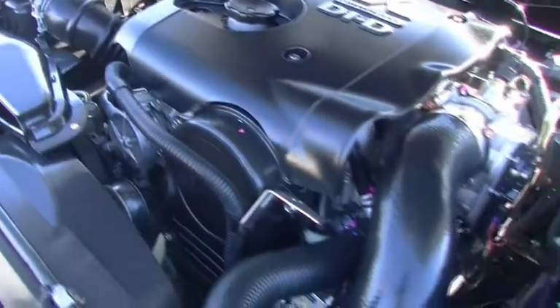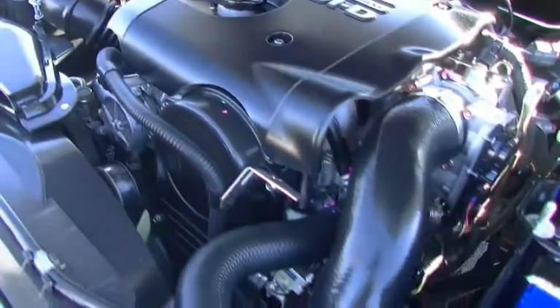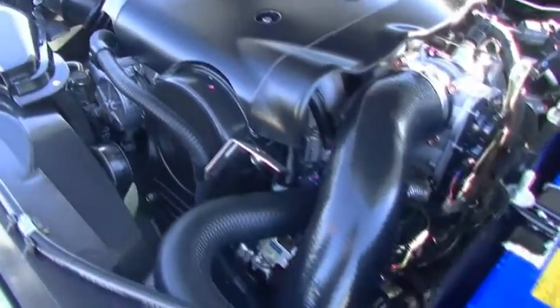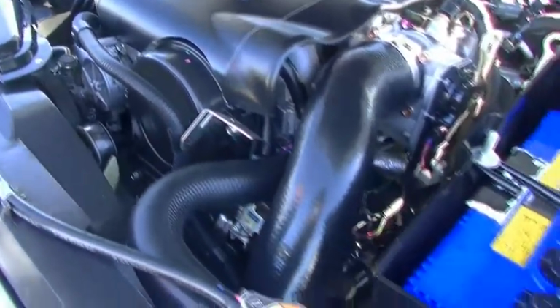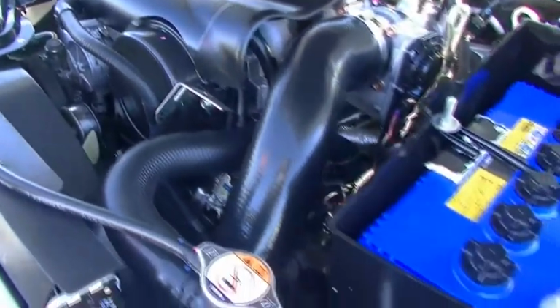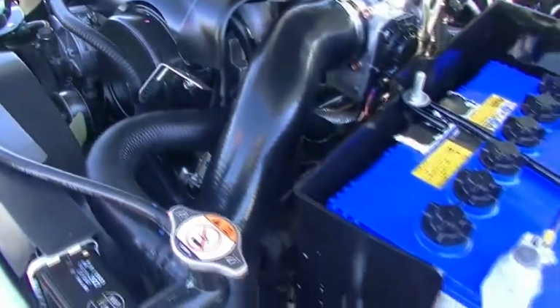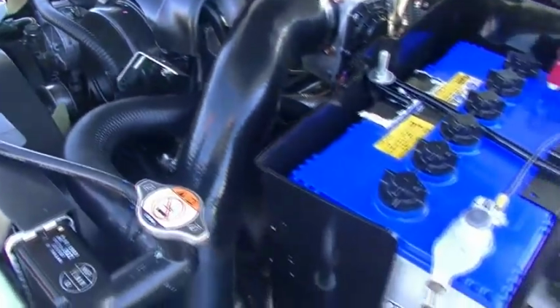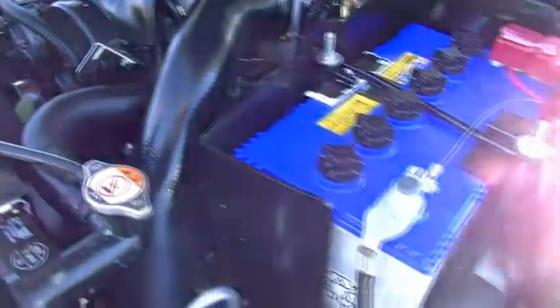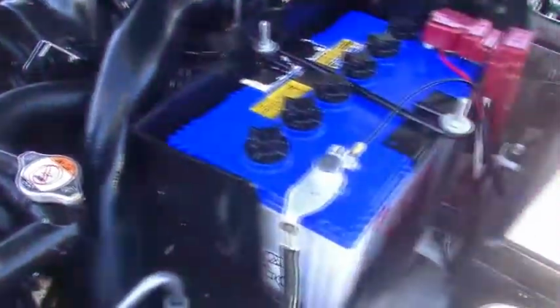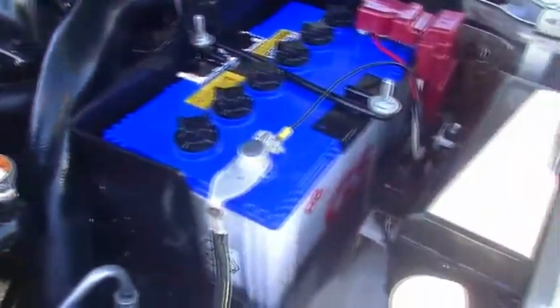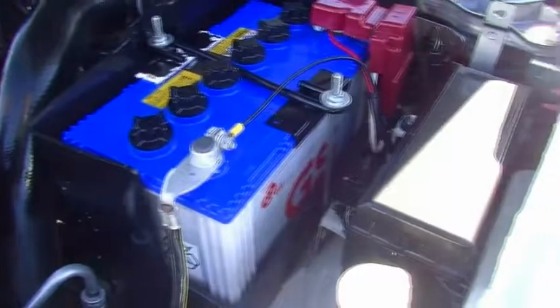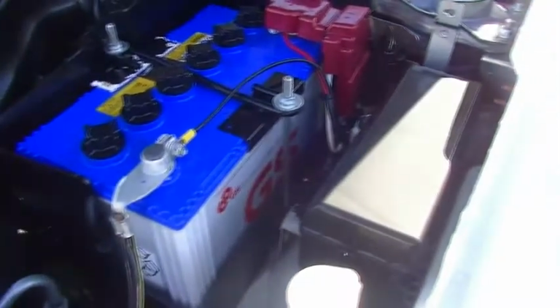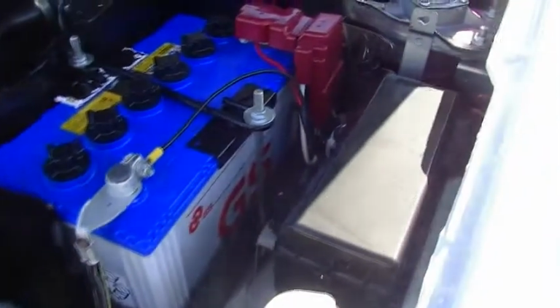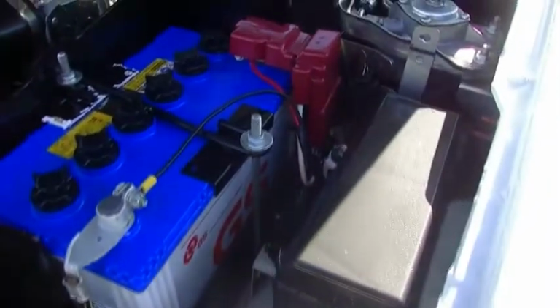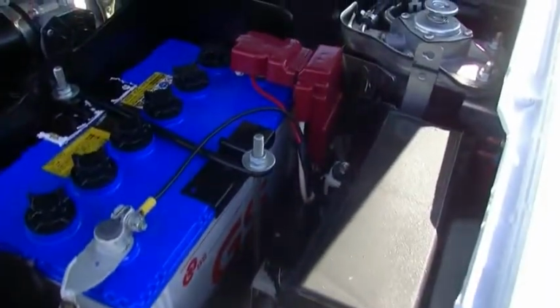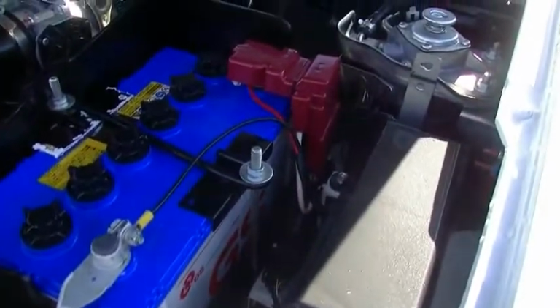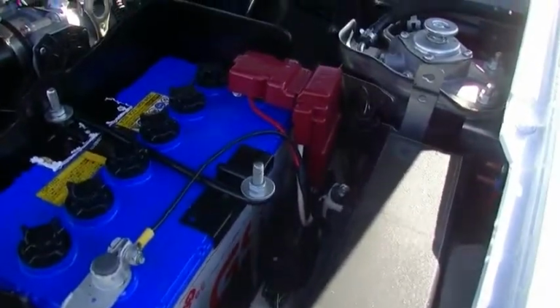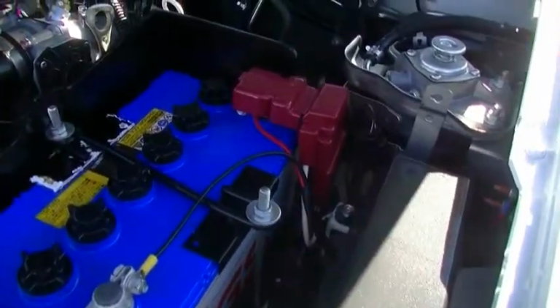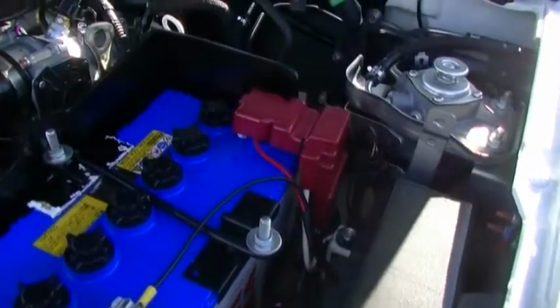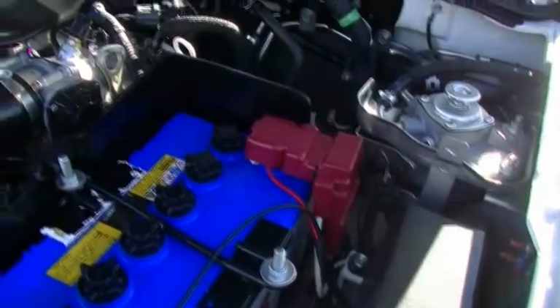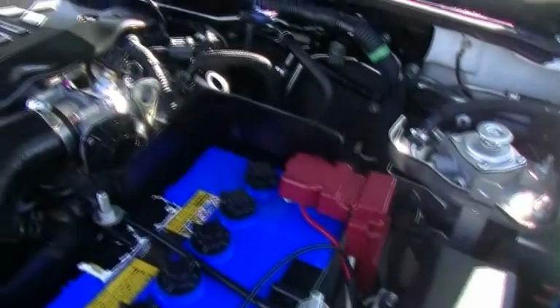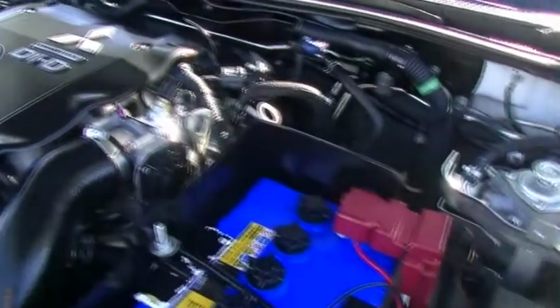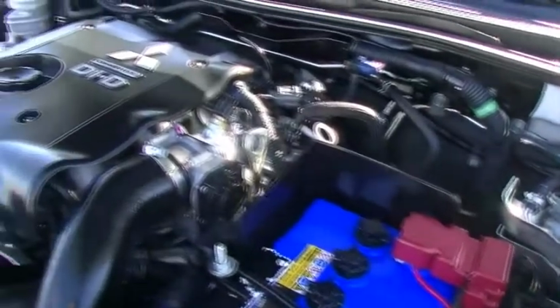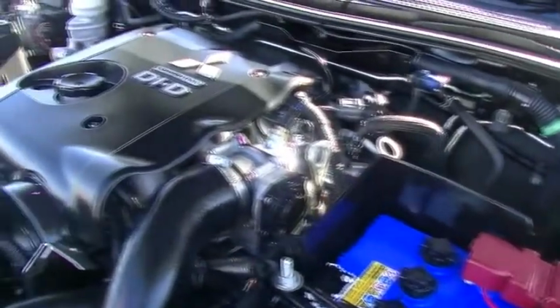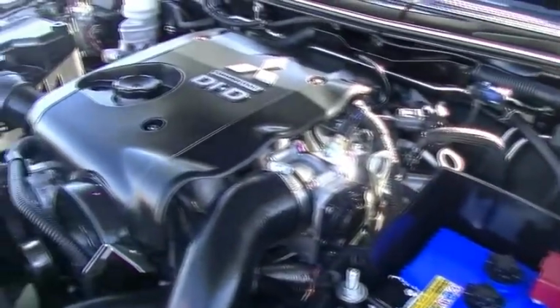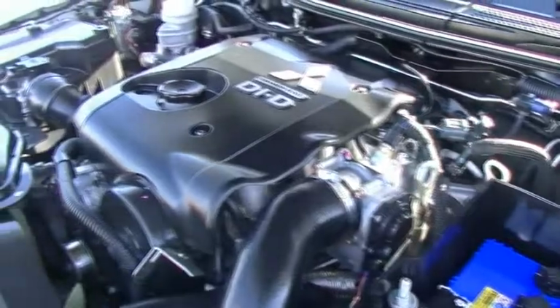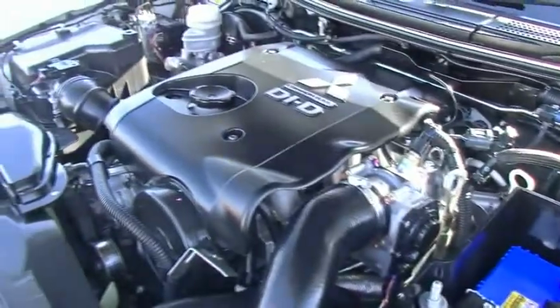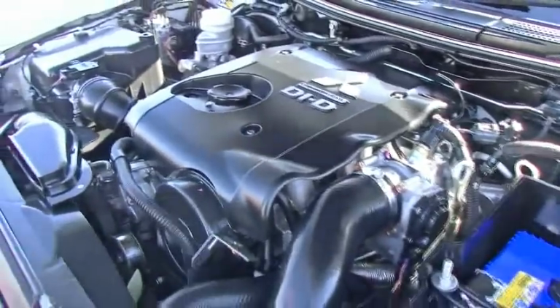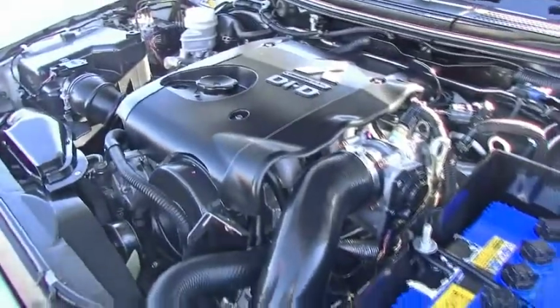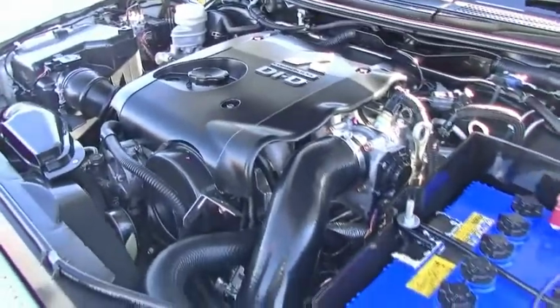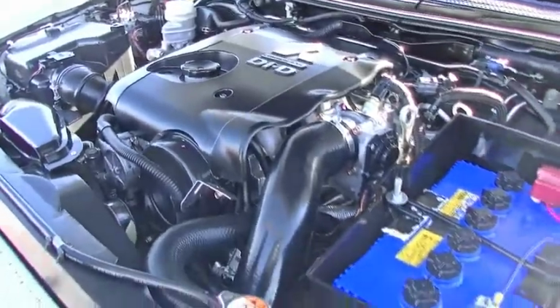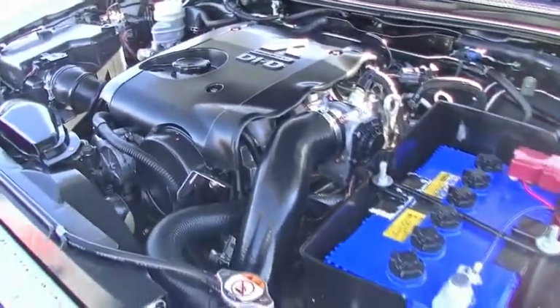It produces 130 kilowatts of power and 350 newton metres of torque. As we mentioned earlier, it's 4x4 with 3 tonne towing, so it's certainly got the power behind you to do whatever you need it to do.